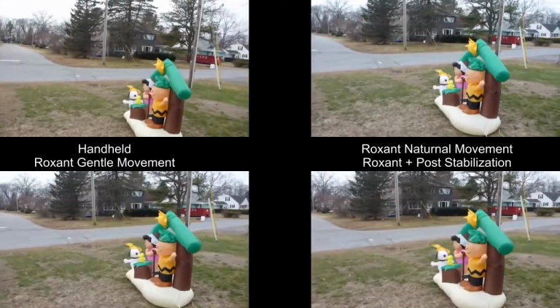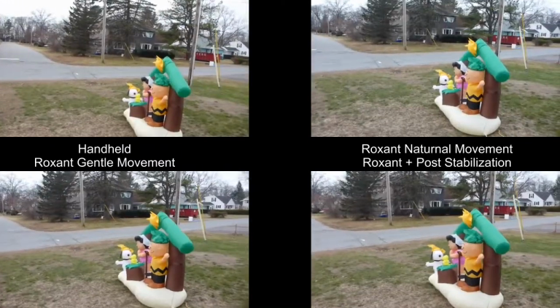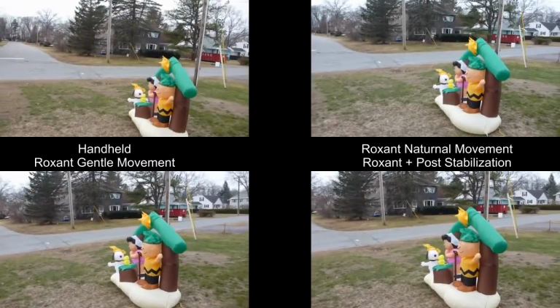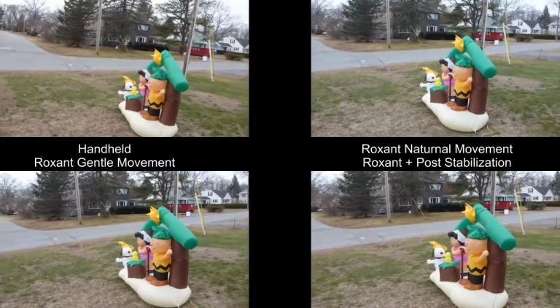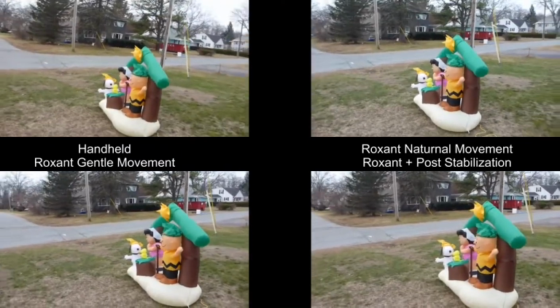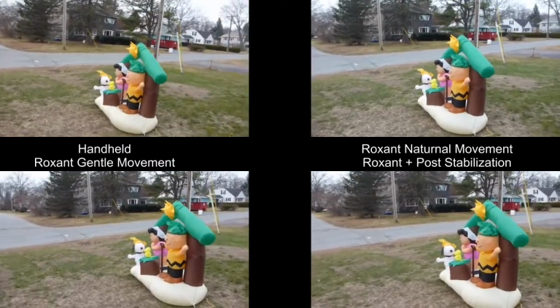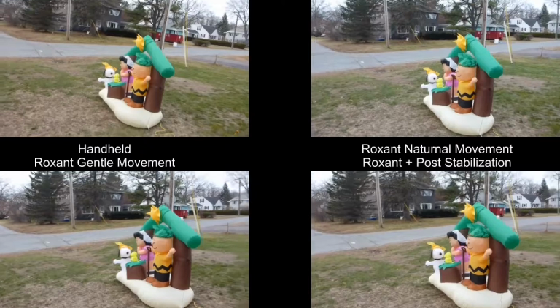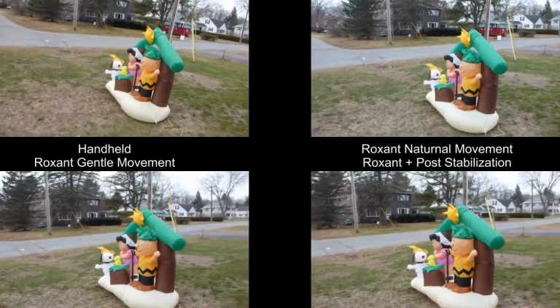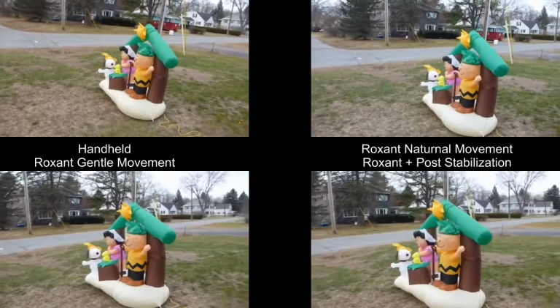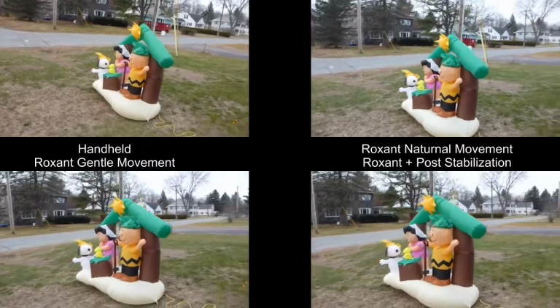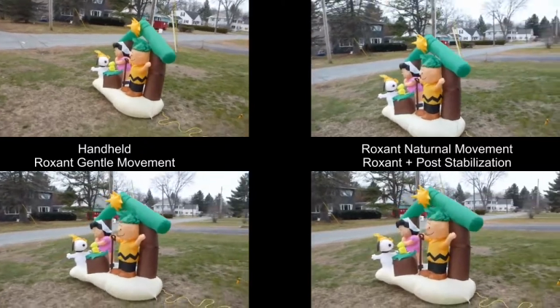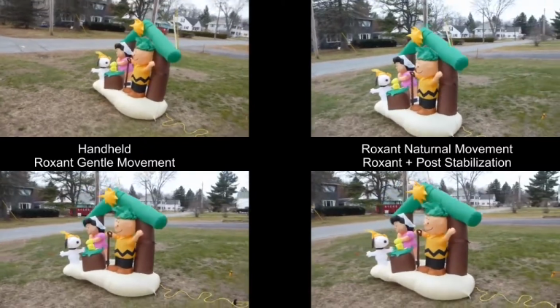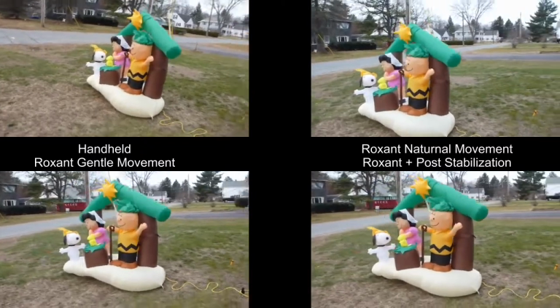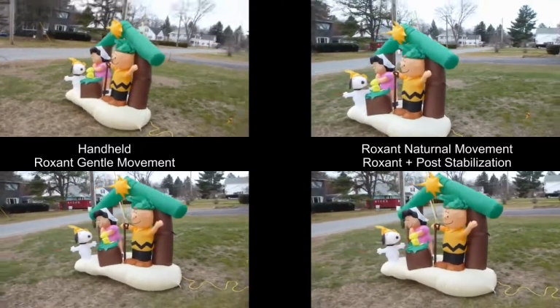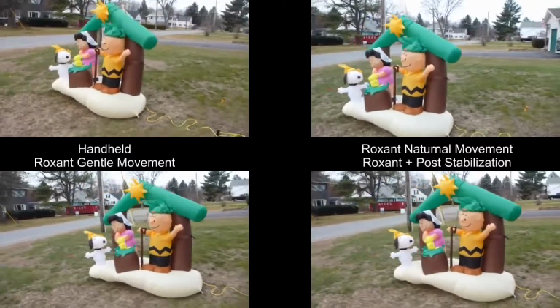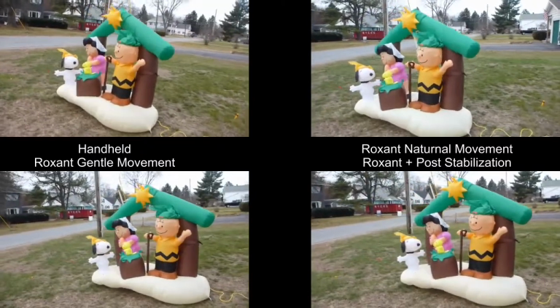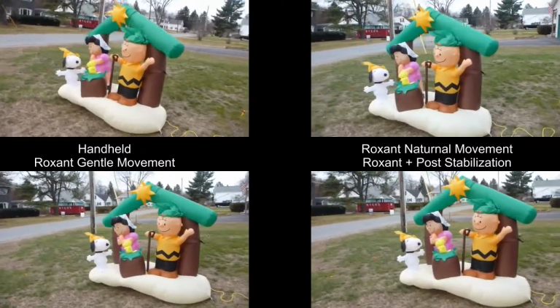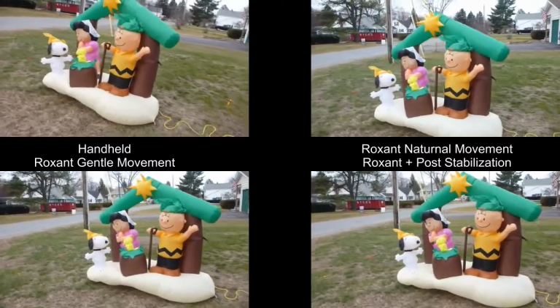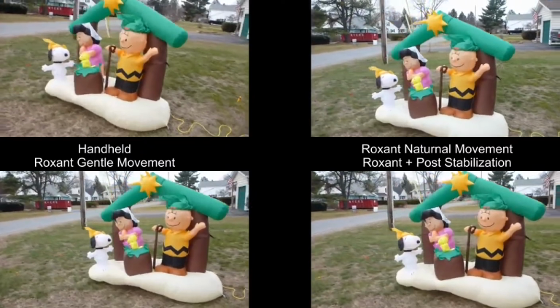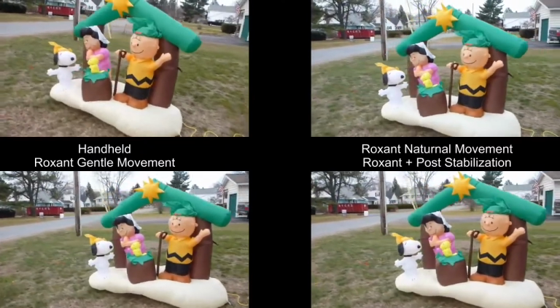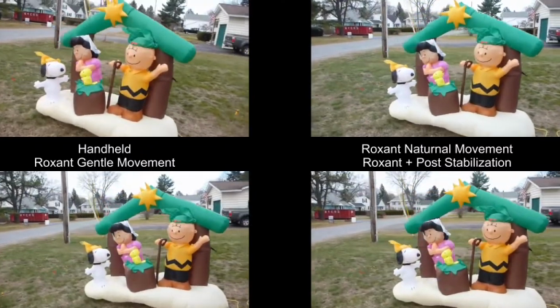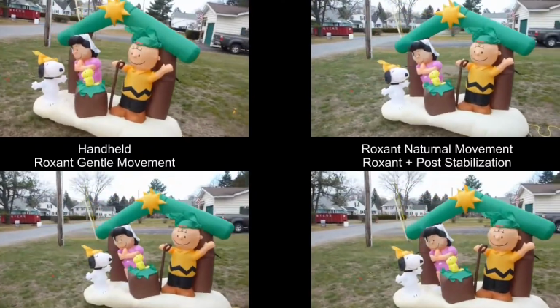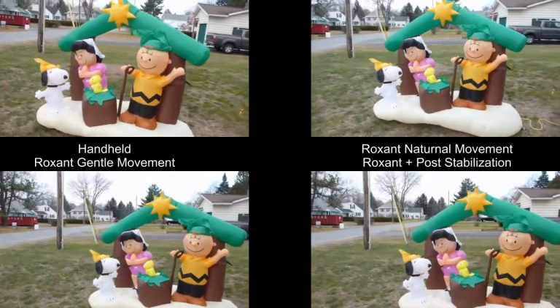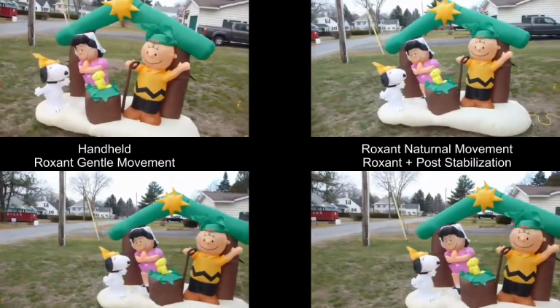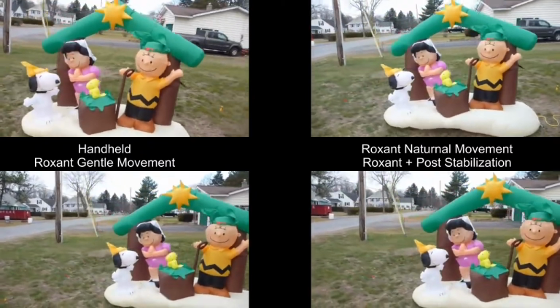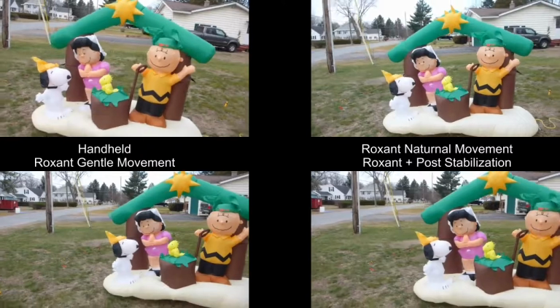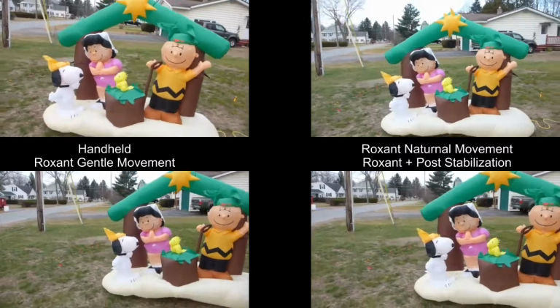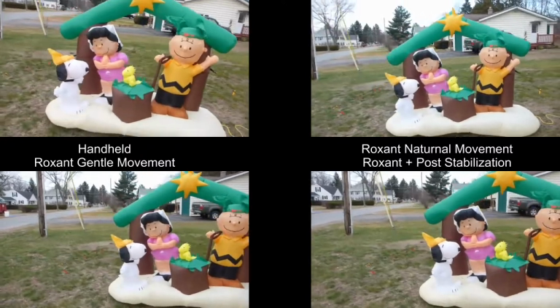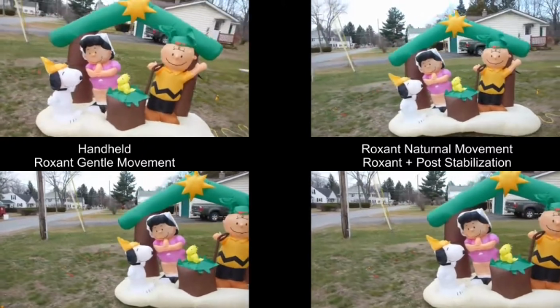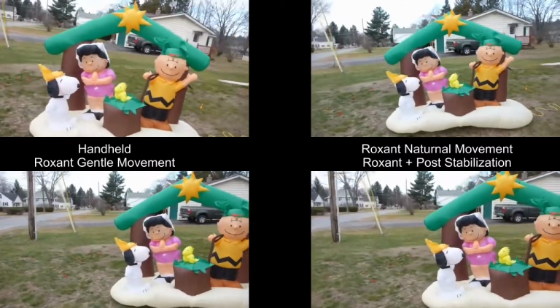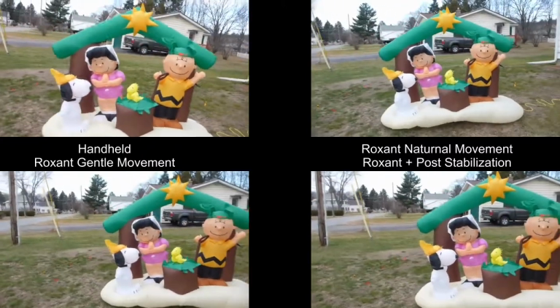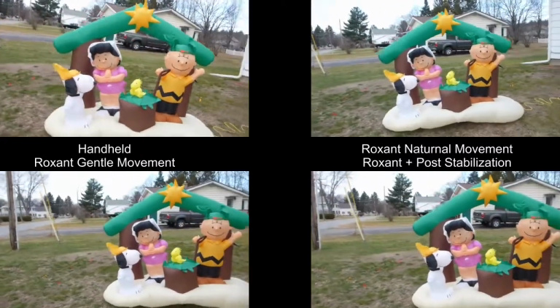Here I'm going down some stairs and out on our front lawn where our Peanuts Nativity scene is. This was obviously taken just before Christmas.